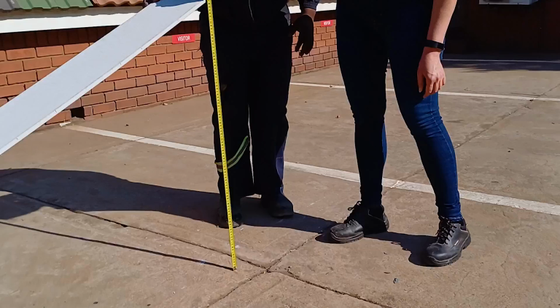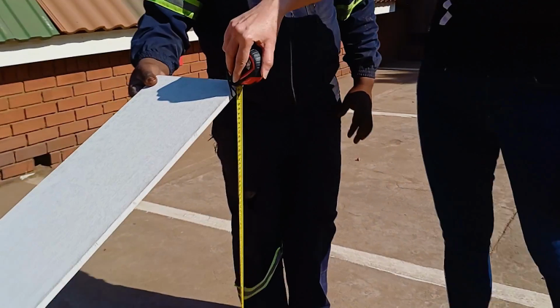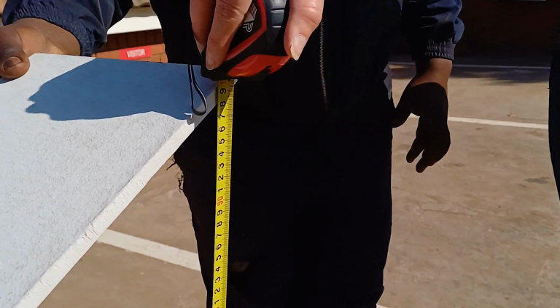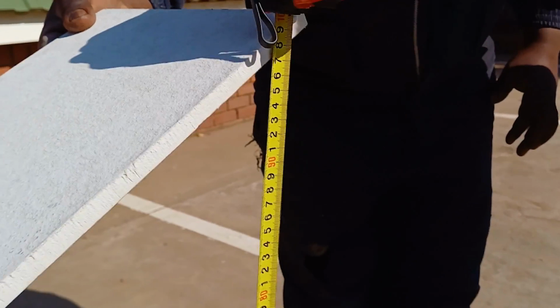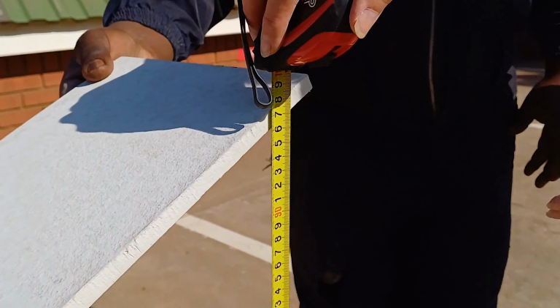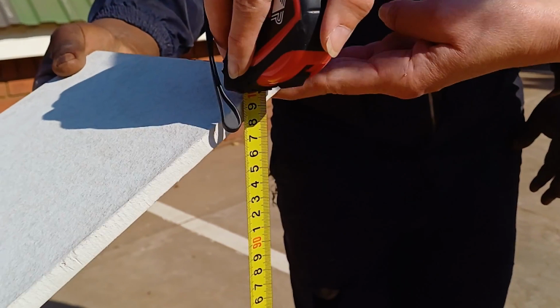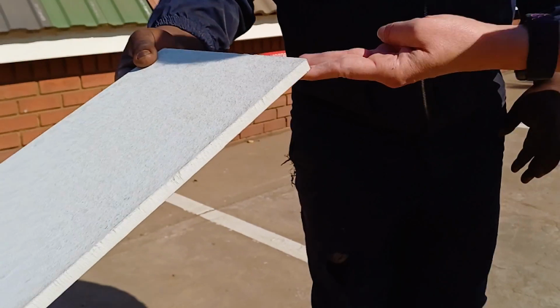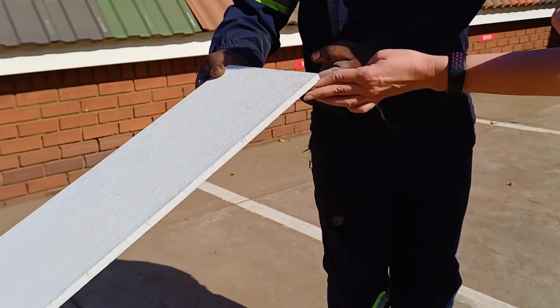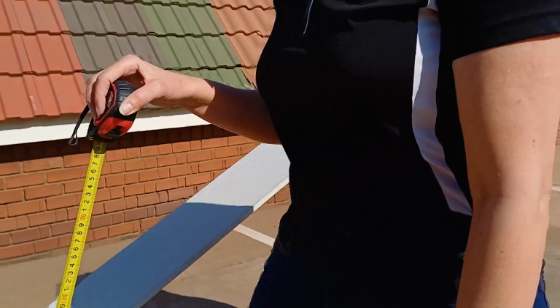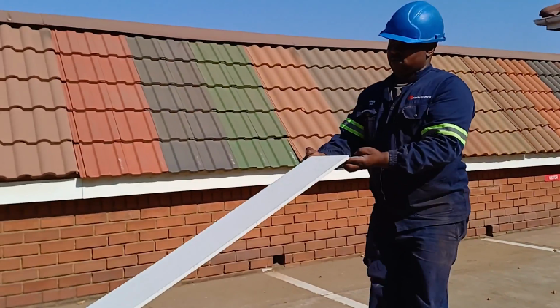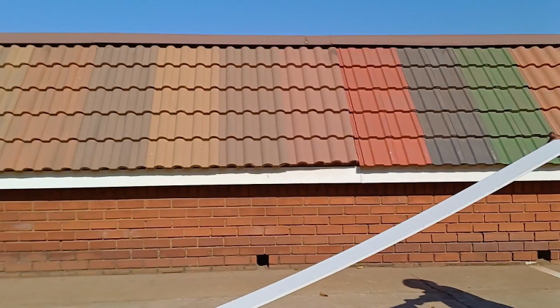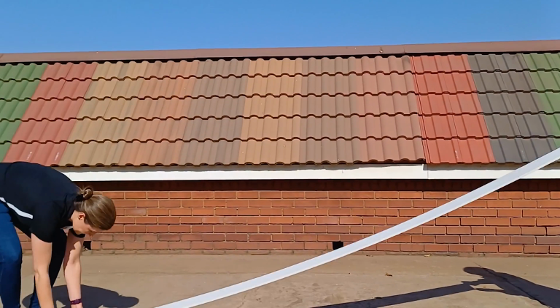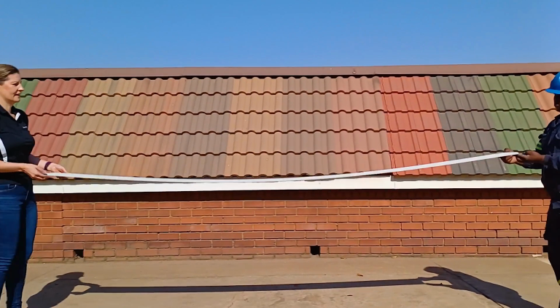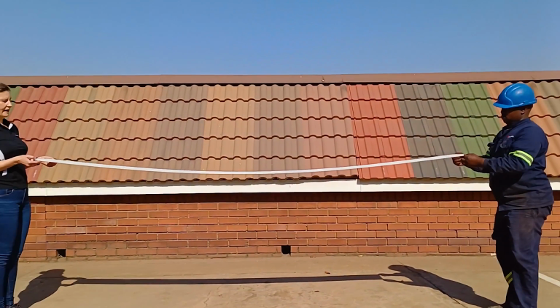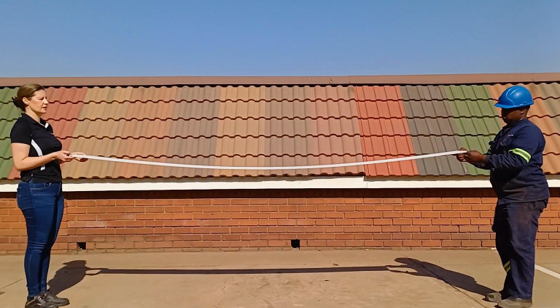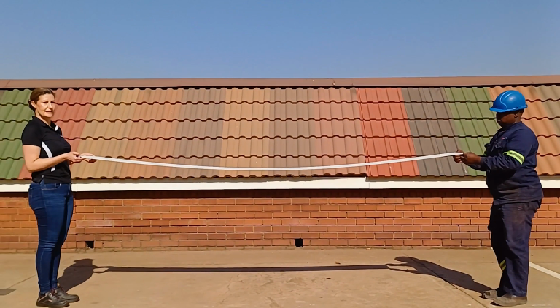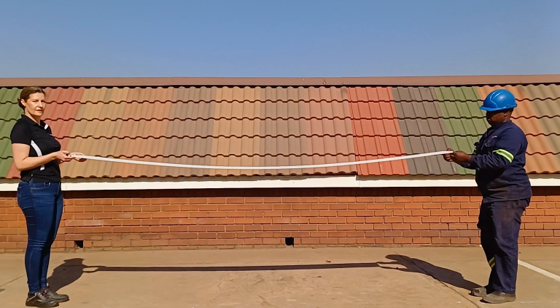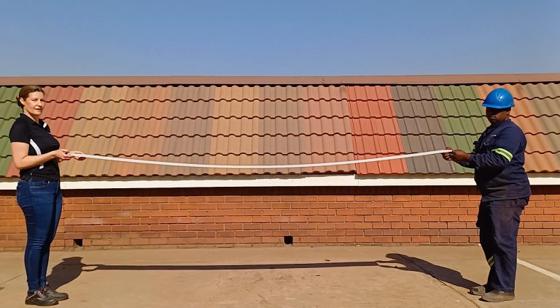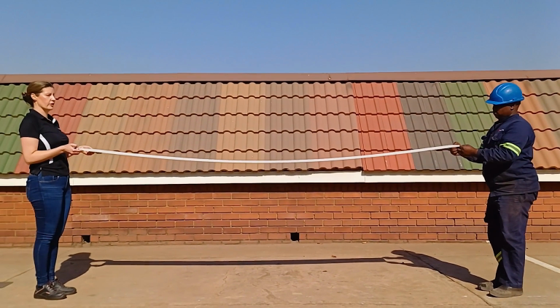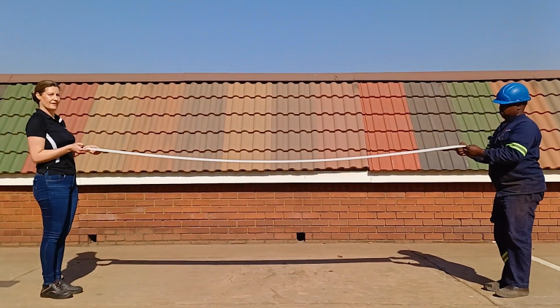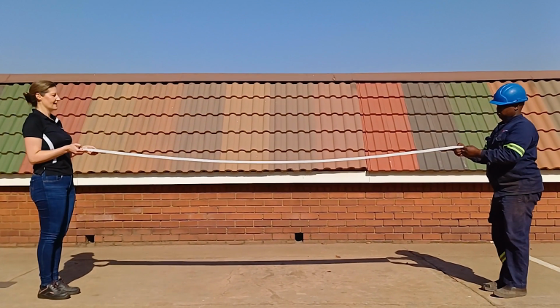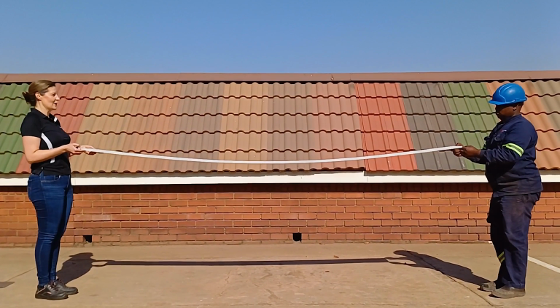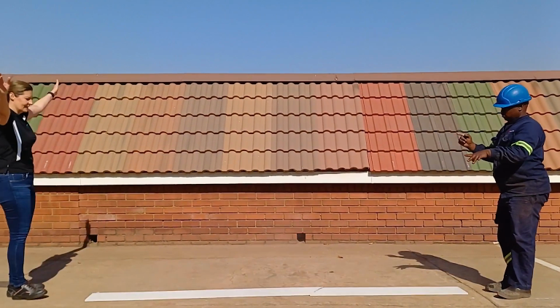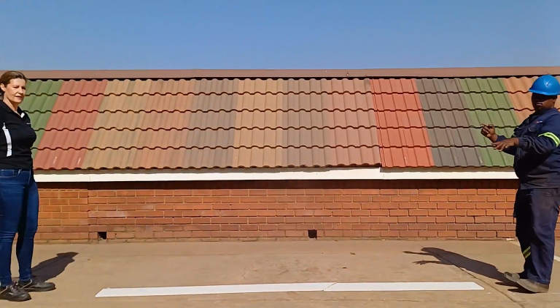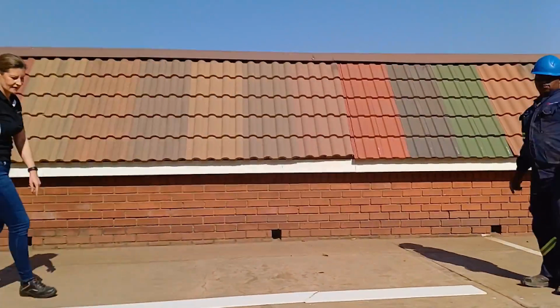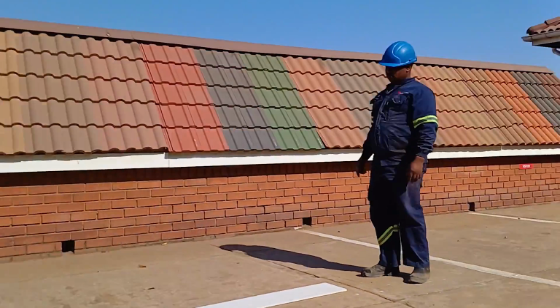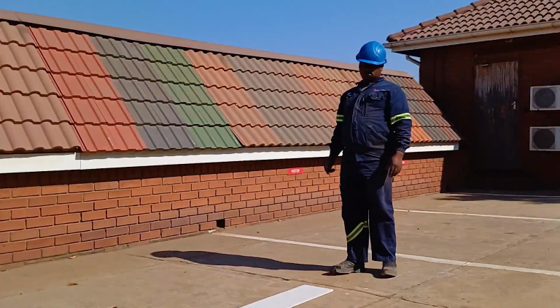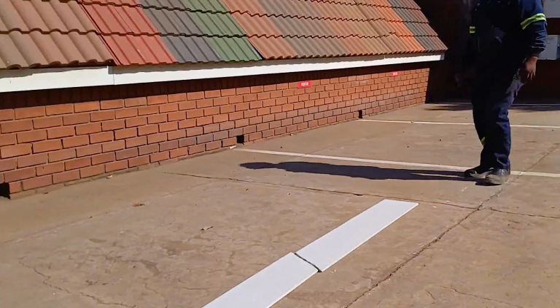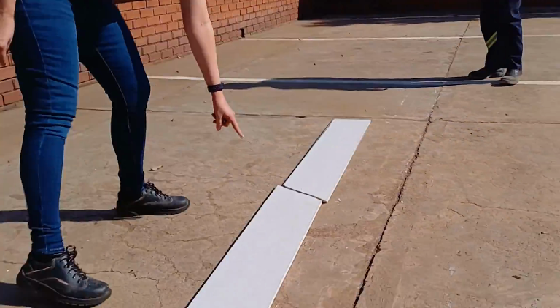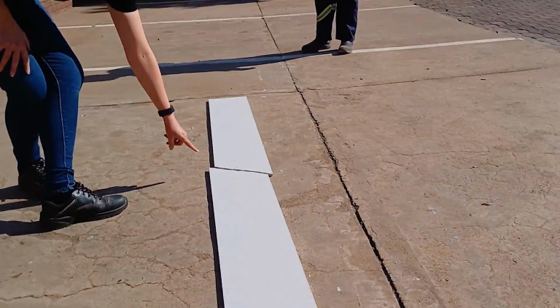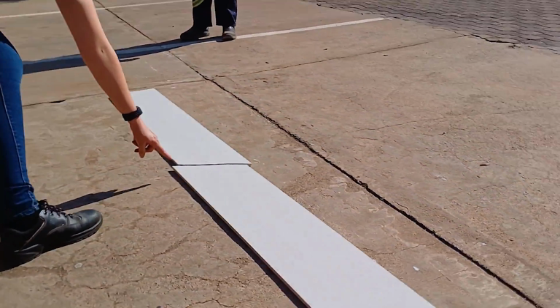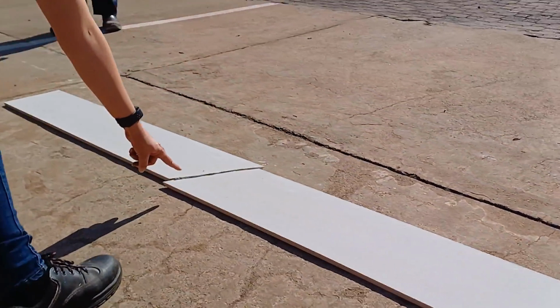Because Mali manufactures EcoTuff fascia boards as well, we followed the same test — again first dropping the fiber cement fascia from a height of one meter. As expected, the fascia snapped upon impact.